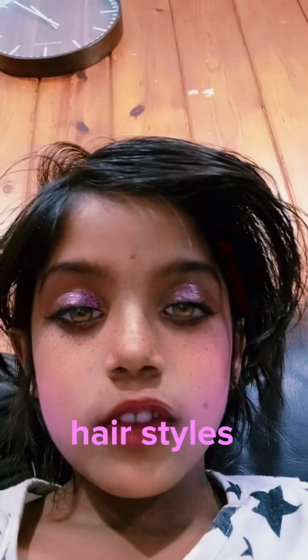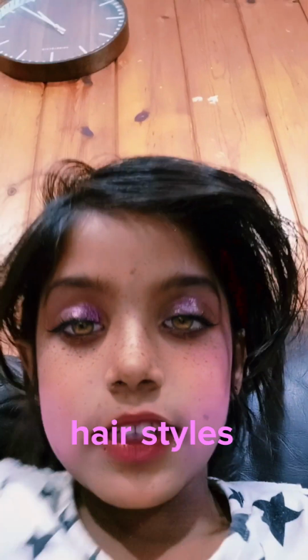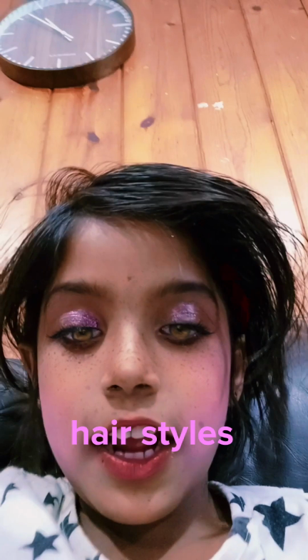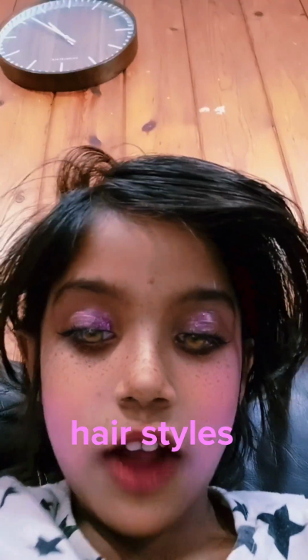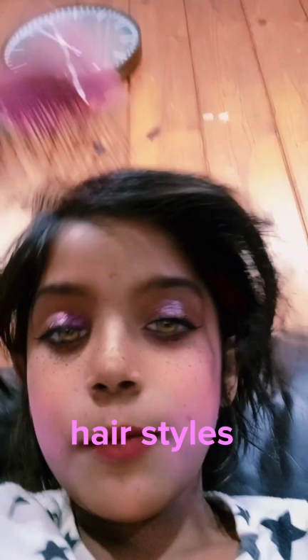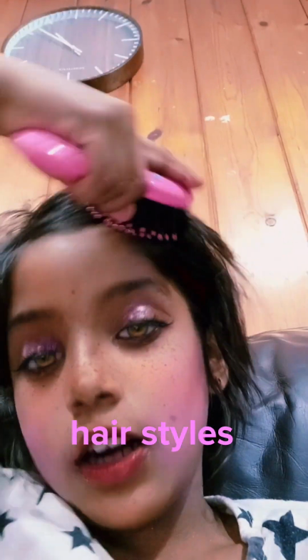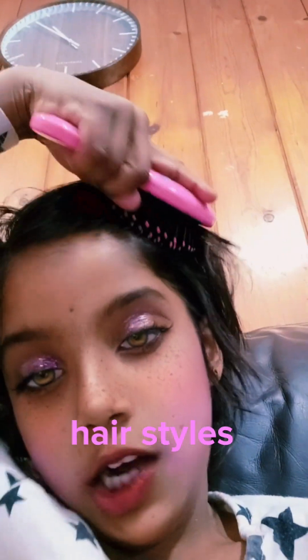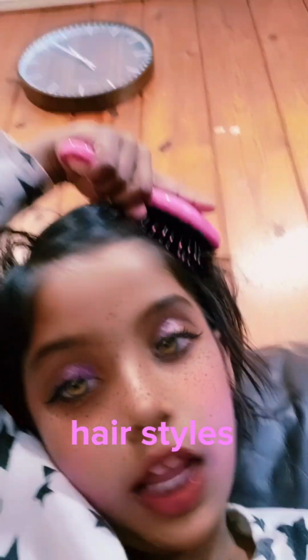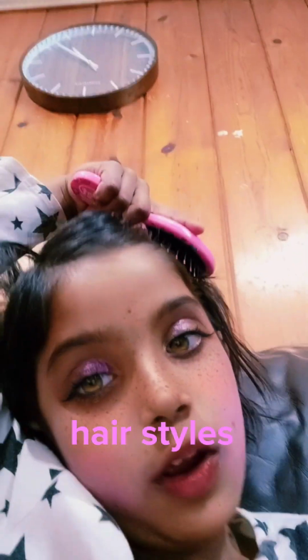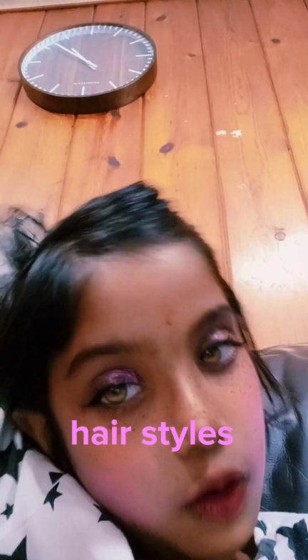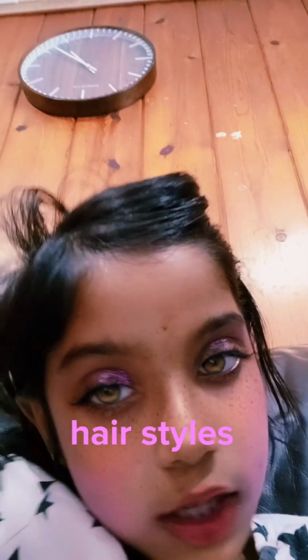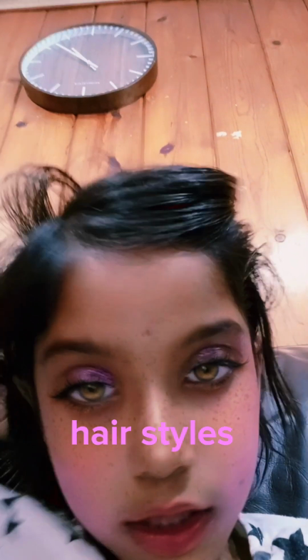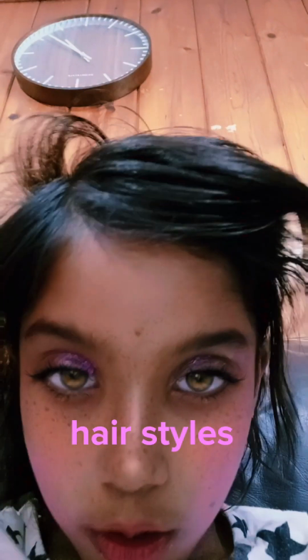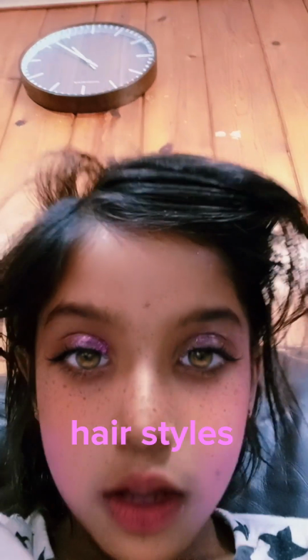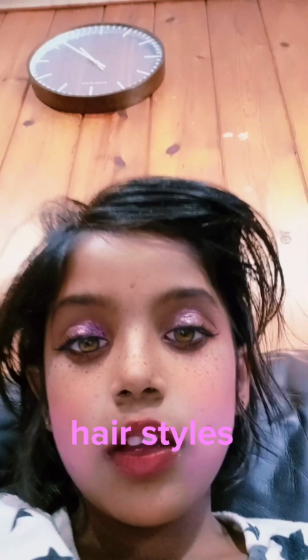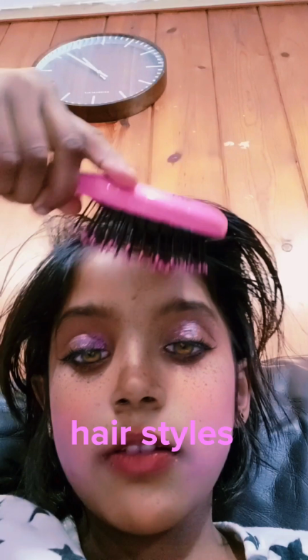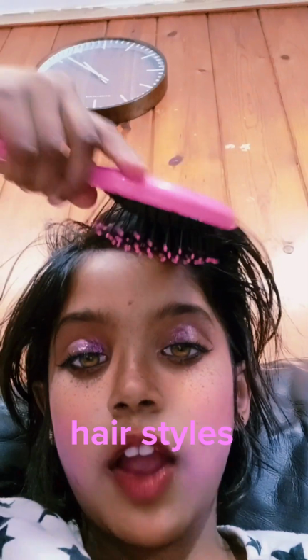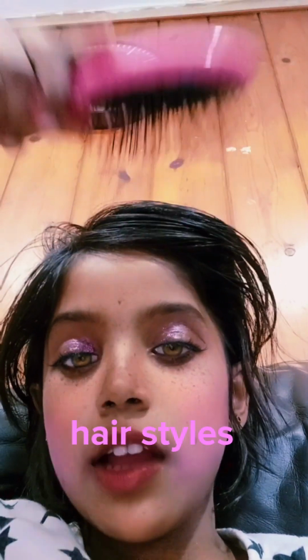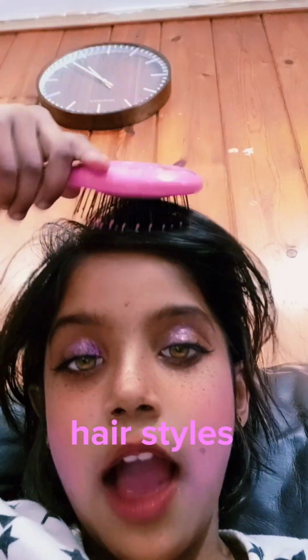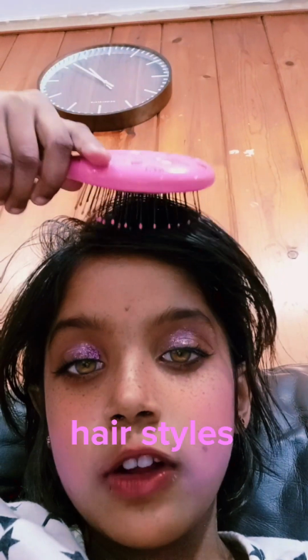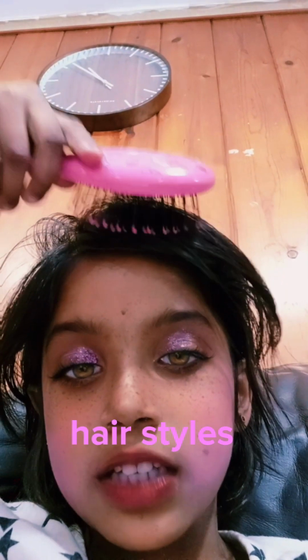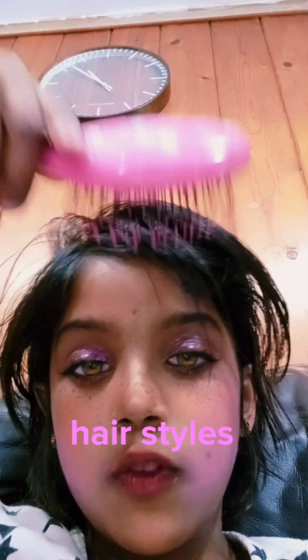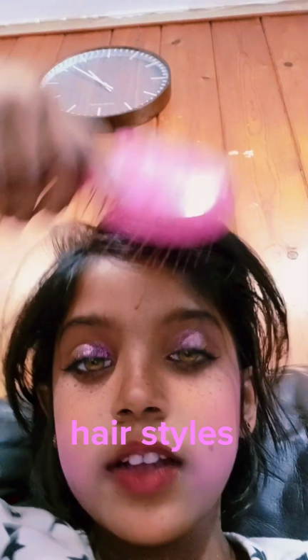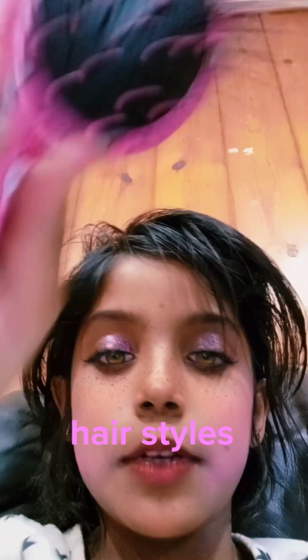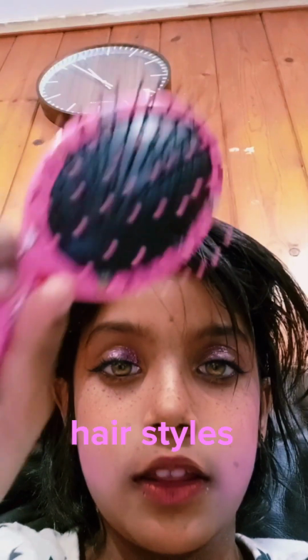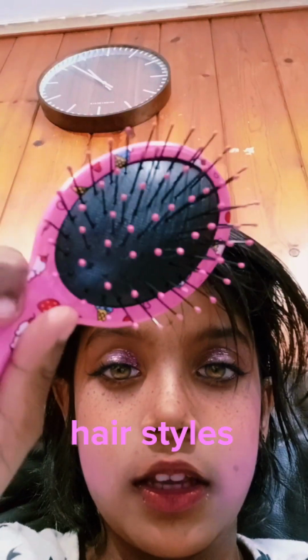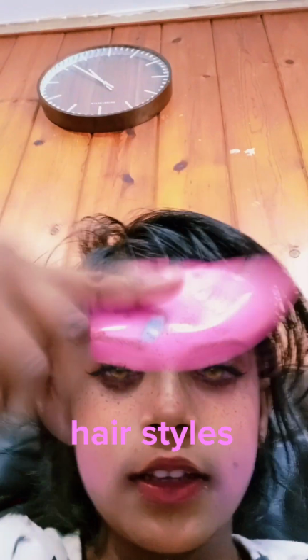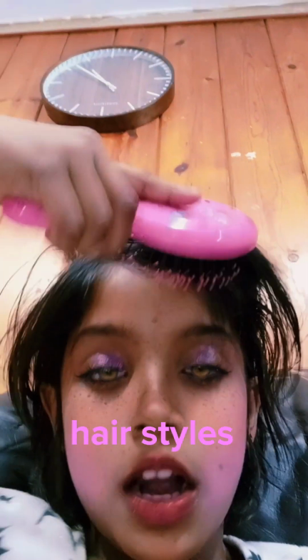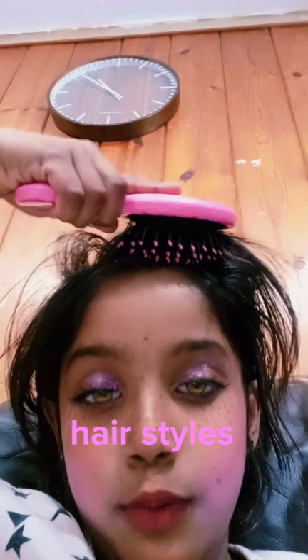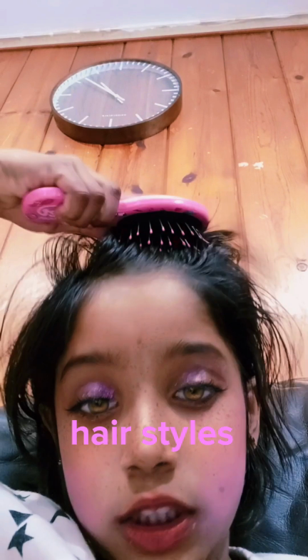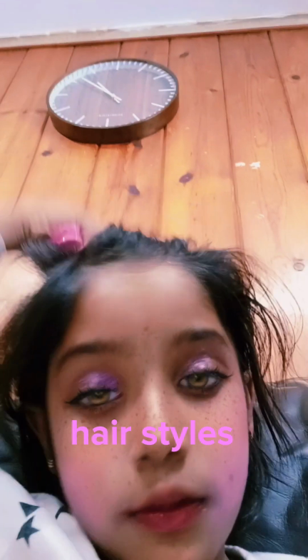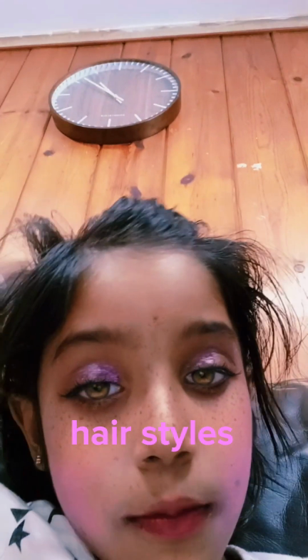Guys, today I'm going to show you how to brush your hair like a boy. So first, you have to have a little hair like me. So if we're going to get a brush on these, let's brush it back.